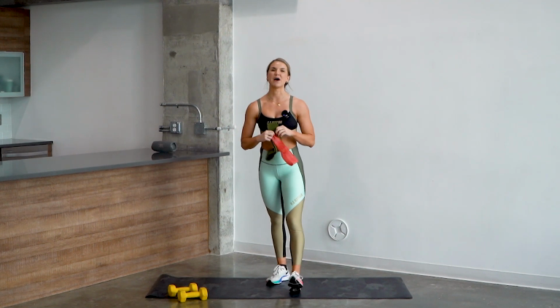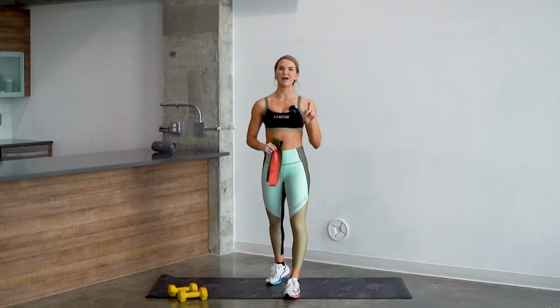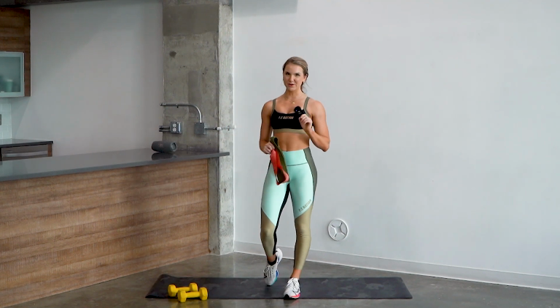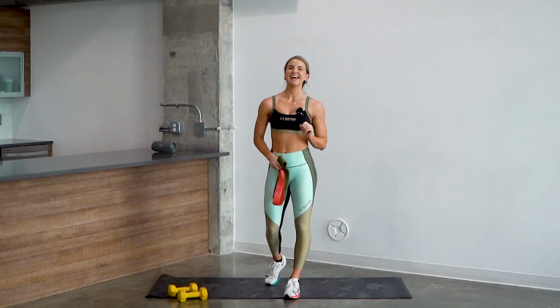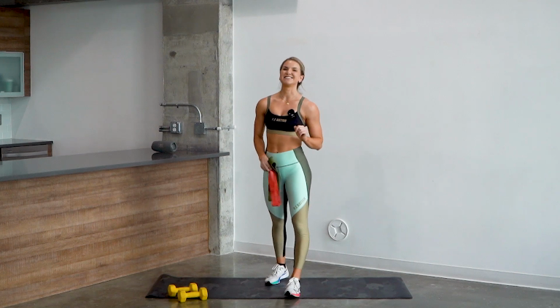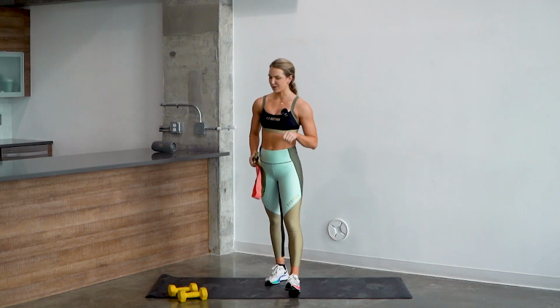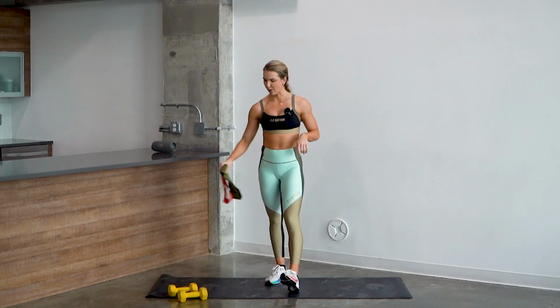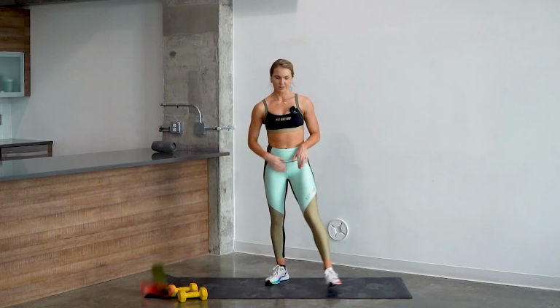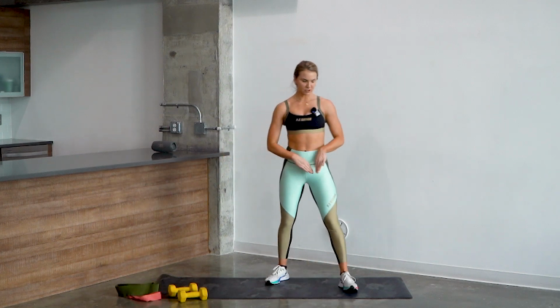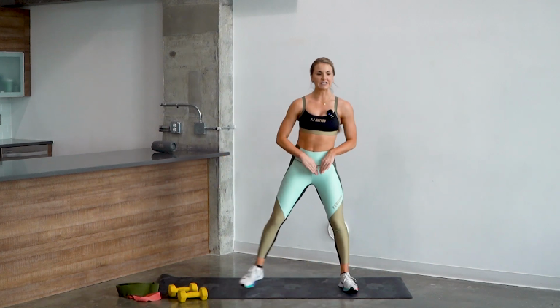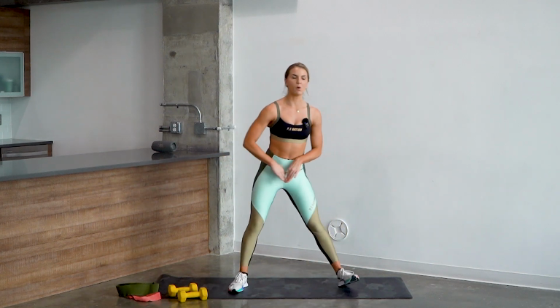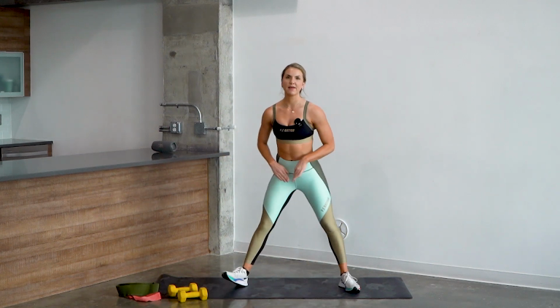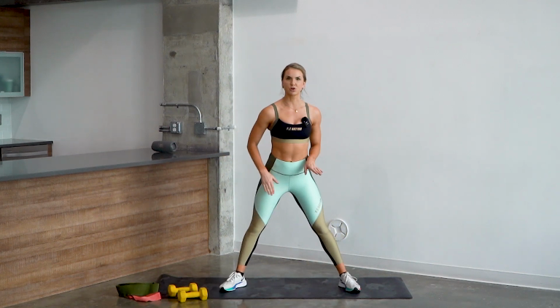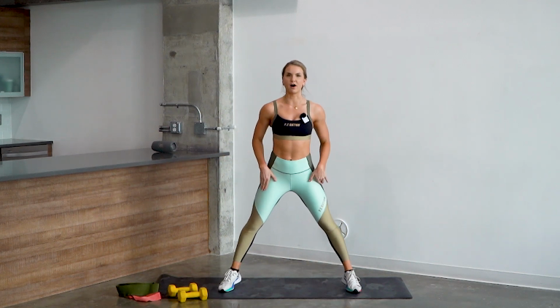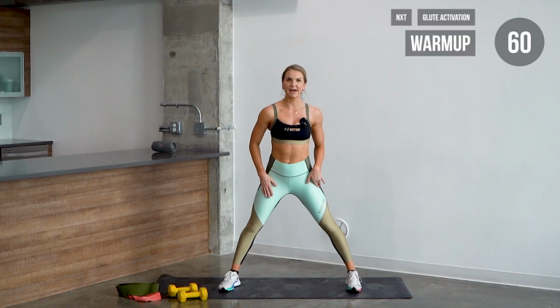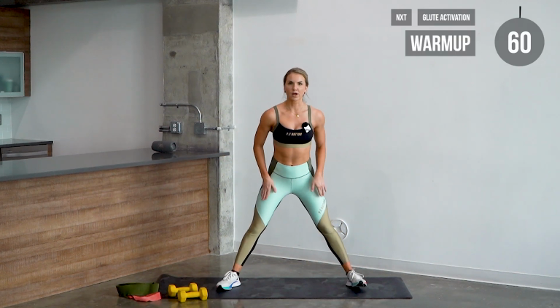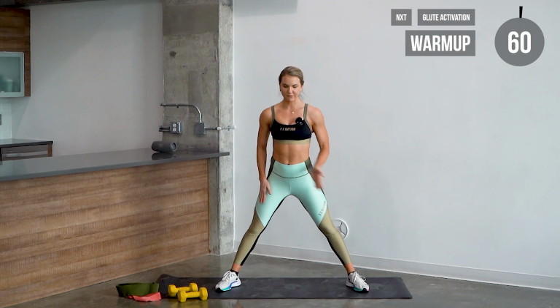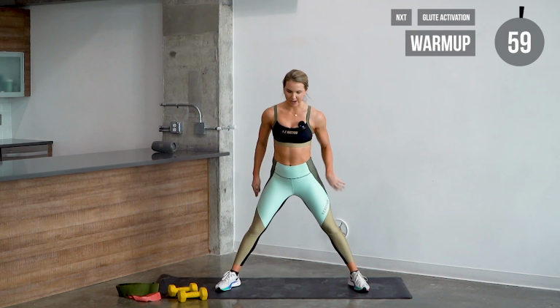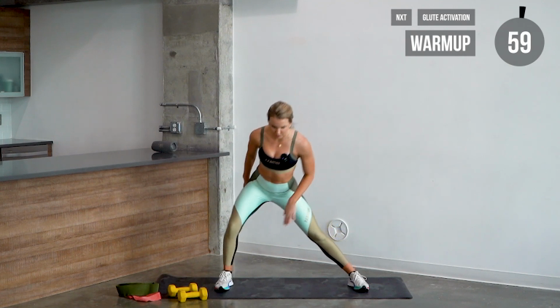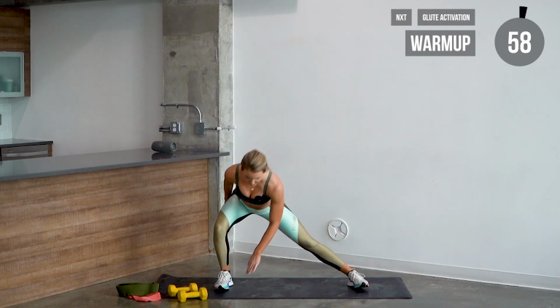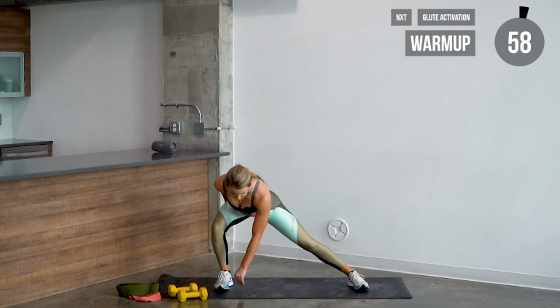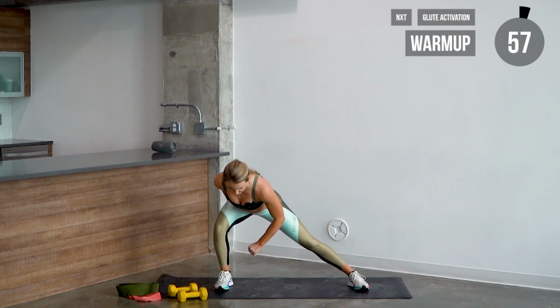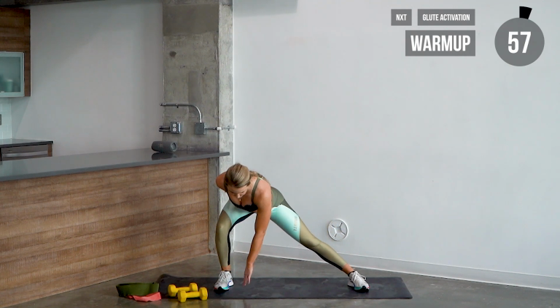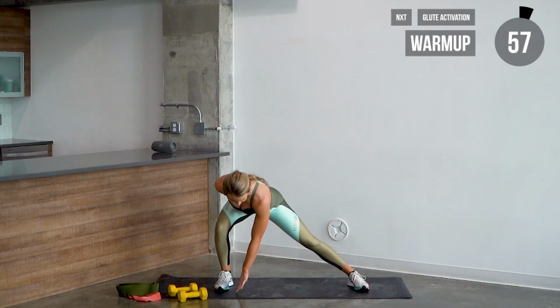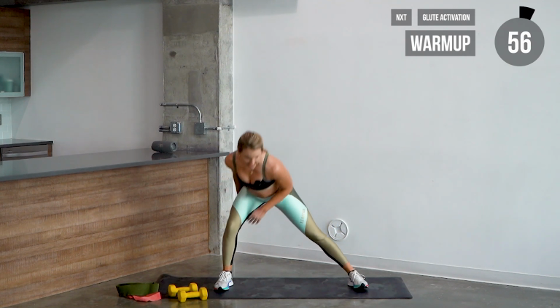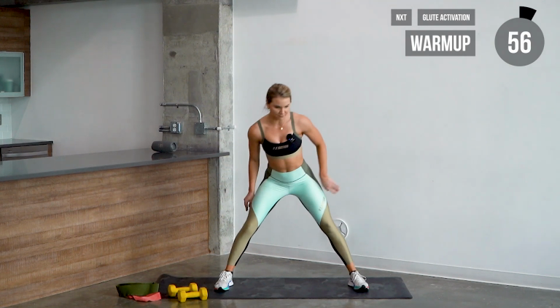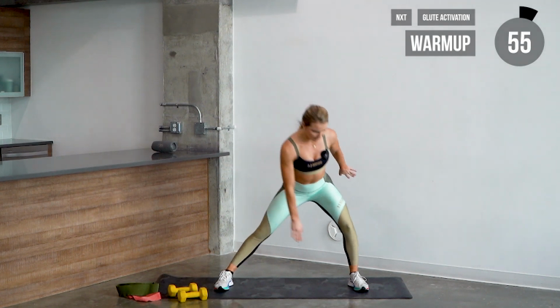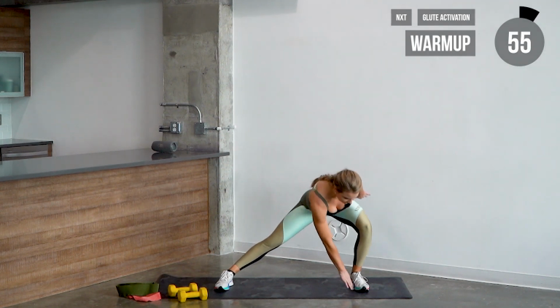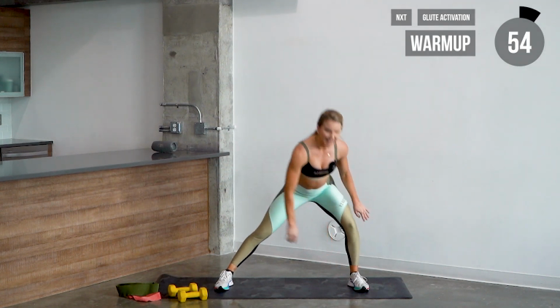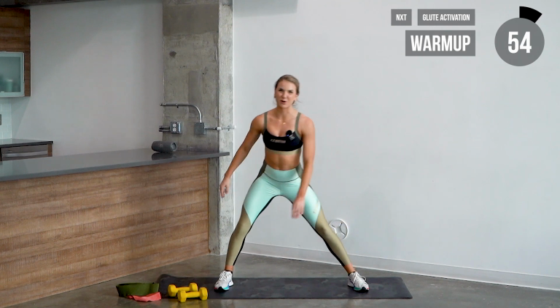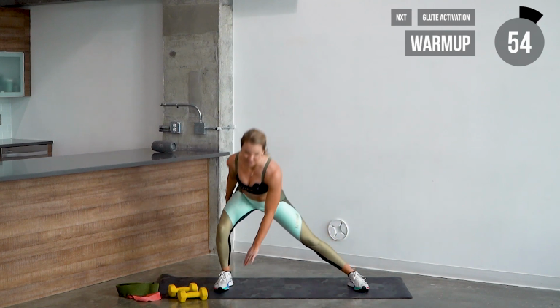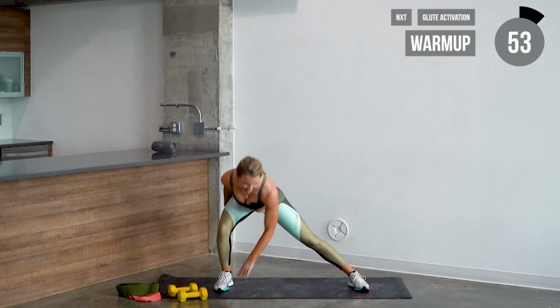Let's go ahead and grab those and get started with our warm-up. Start with those feet a little bit wider than shoulder width on the mat. We're gonna shift our weight to the right, tapping the ground by the heel, and shifting the weight to the left. Let's go ahead and alternate there.